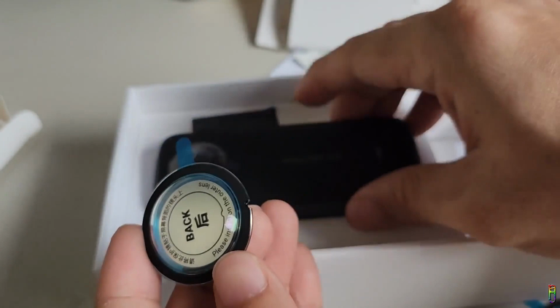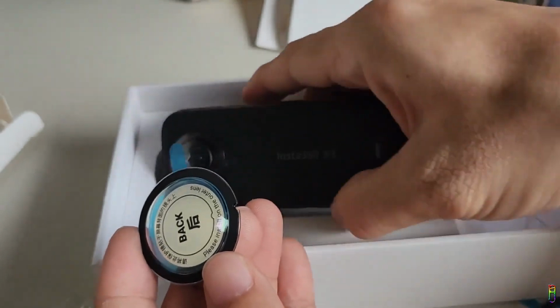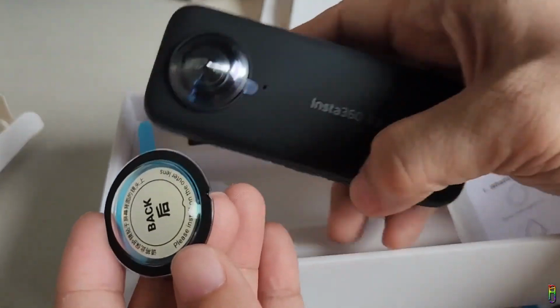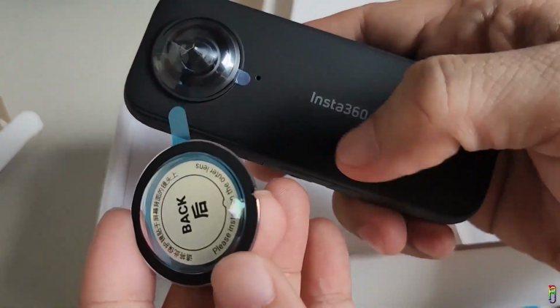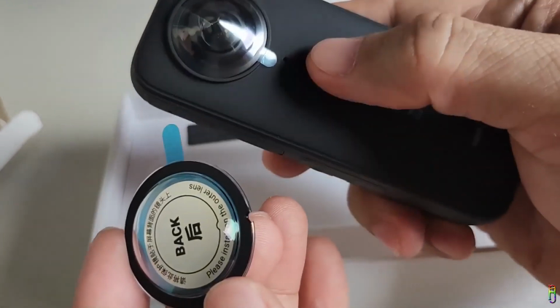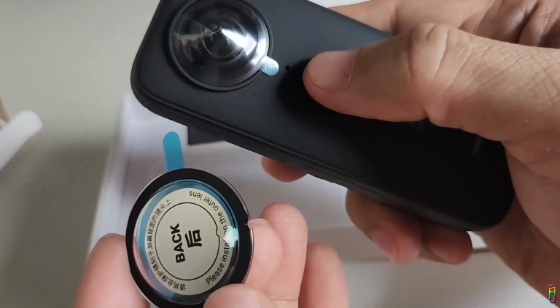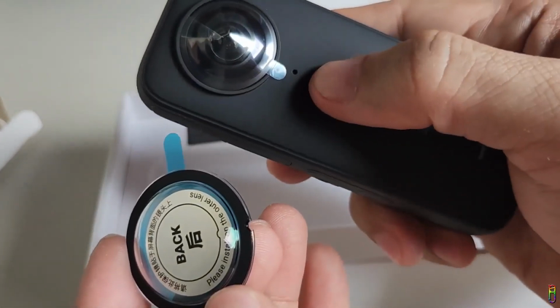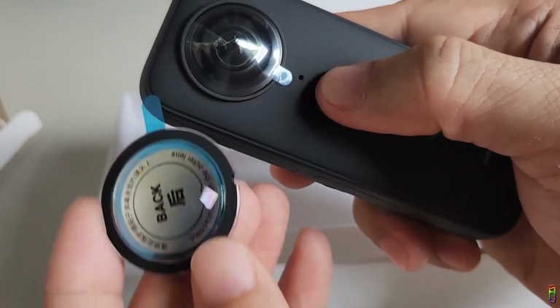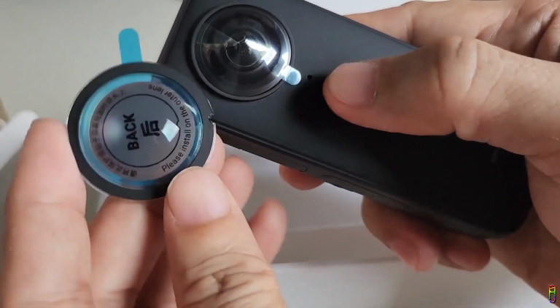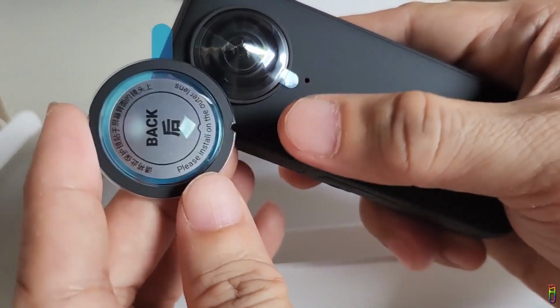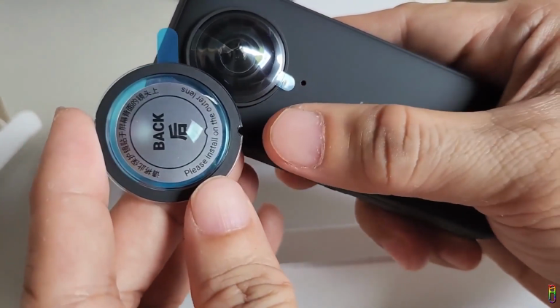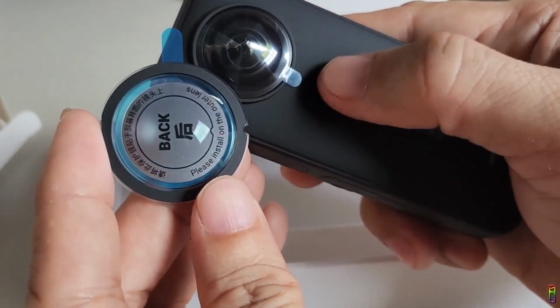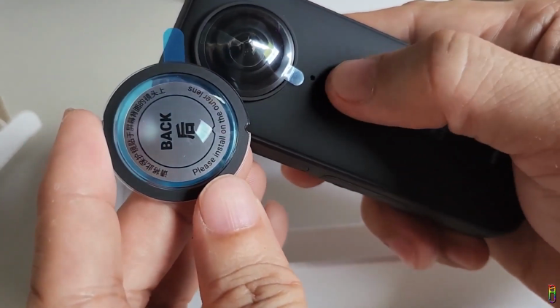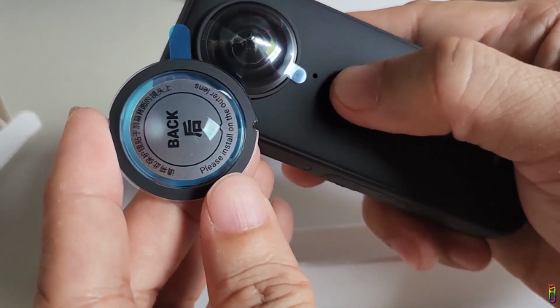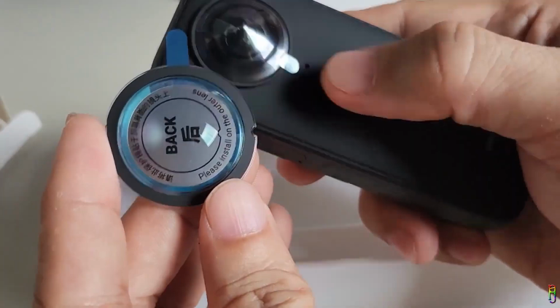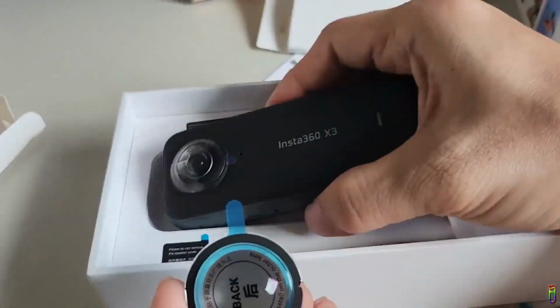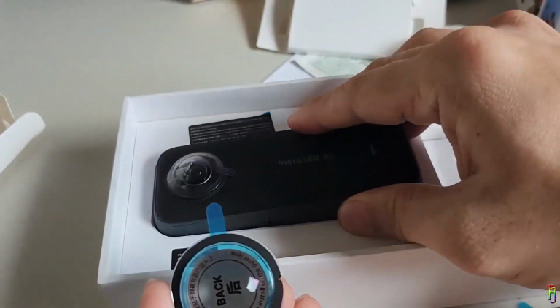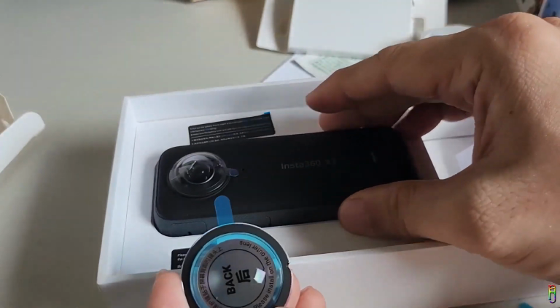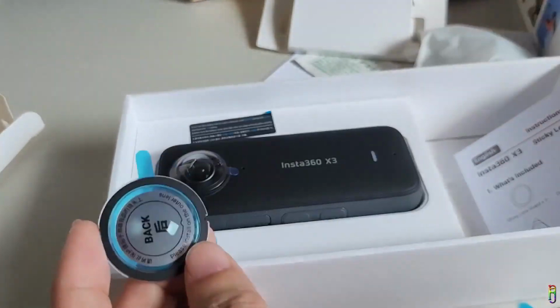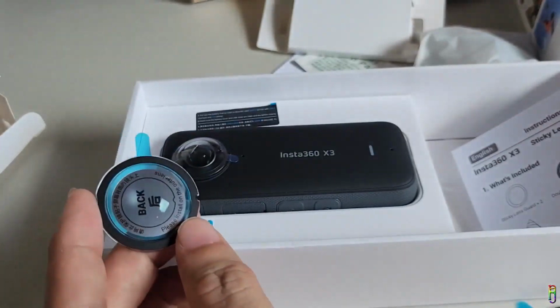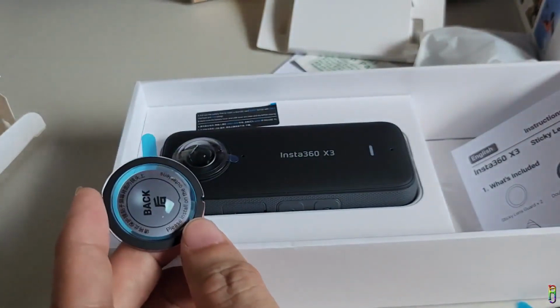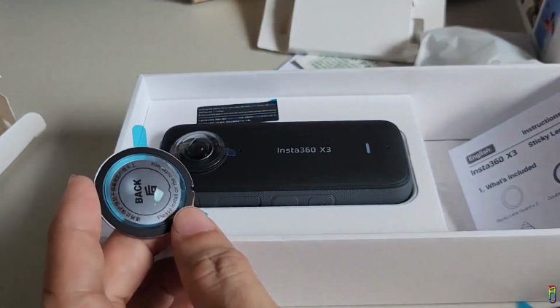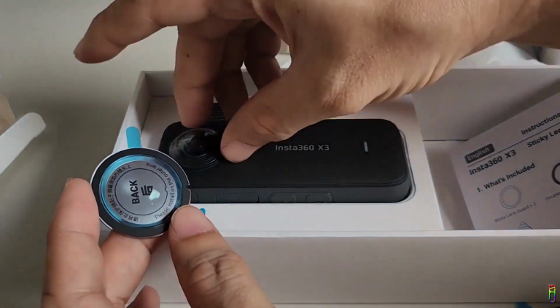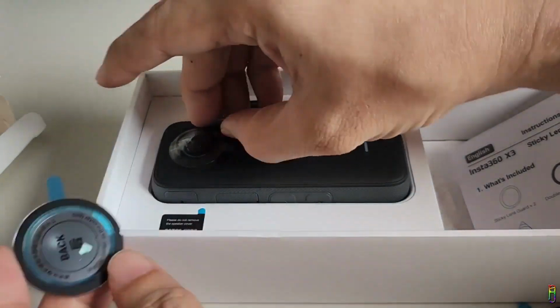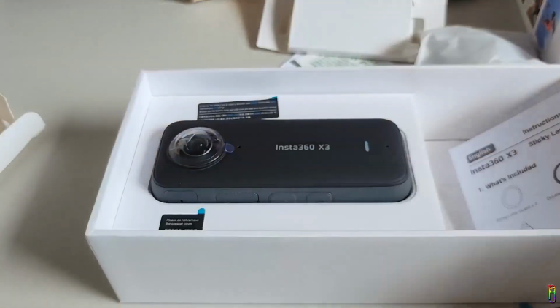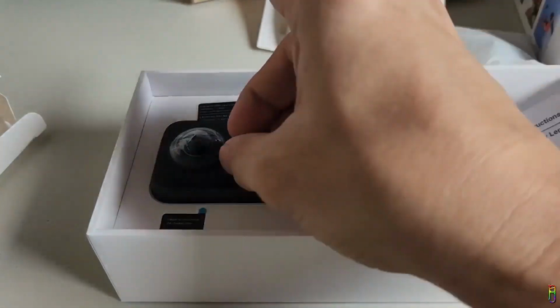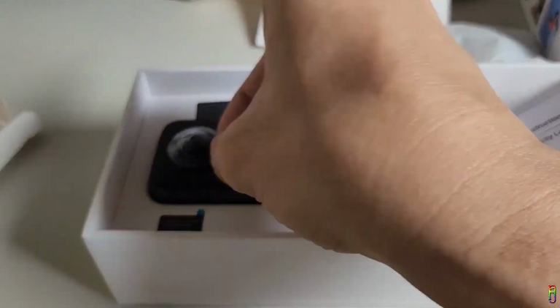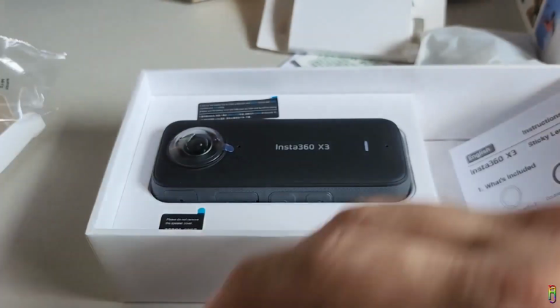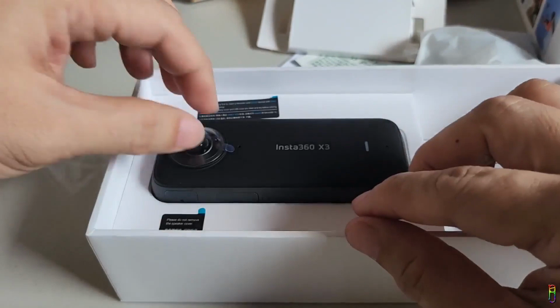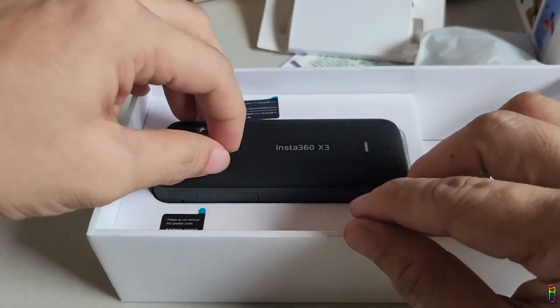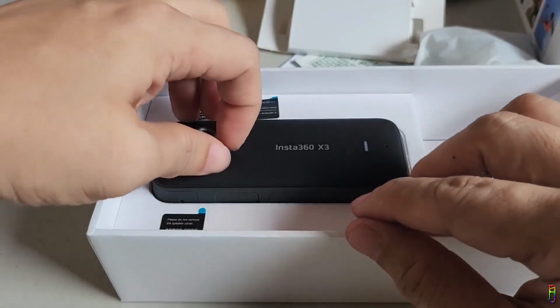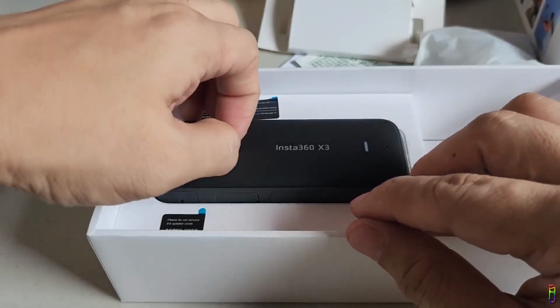Another important thing to note based on the manual: the half-circle slit on the lens guard should align with the microphone hole. Otherwise the microphone will be blocked and the audio of your recording will be messed up.